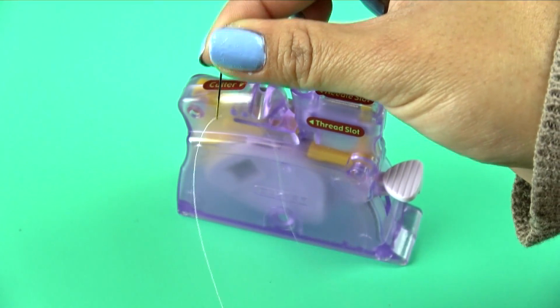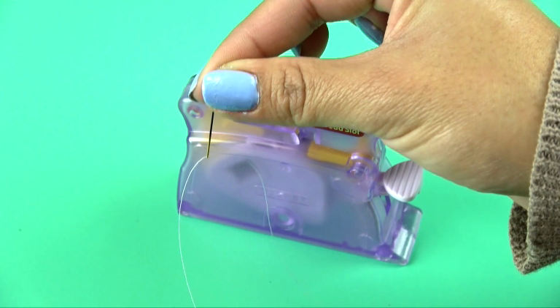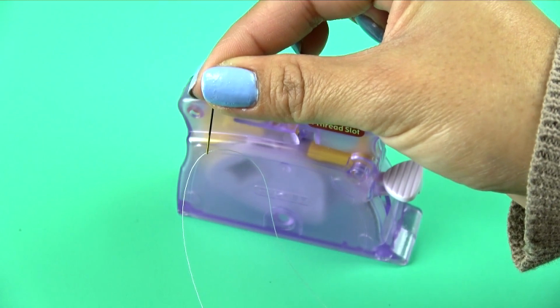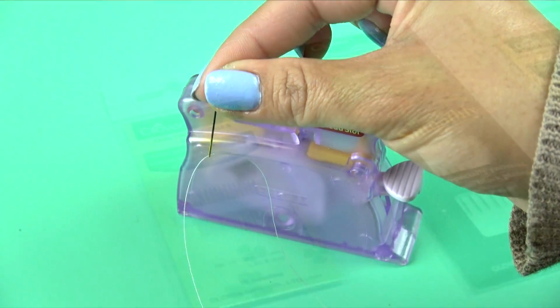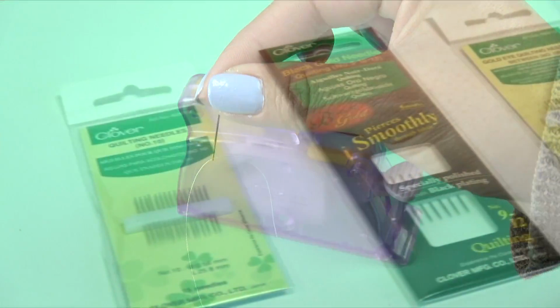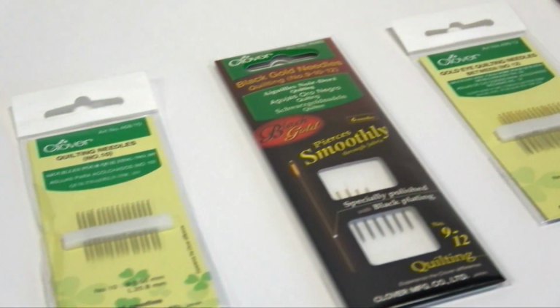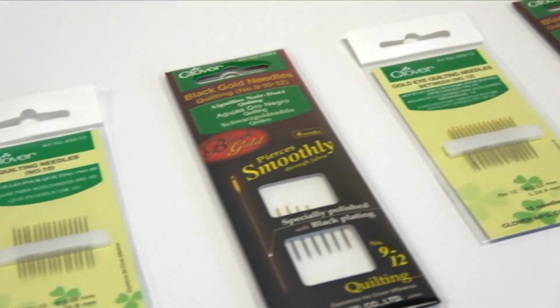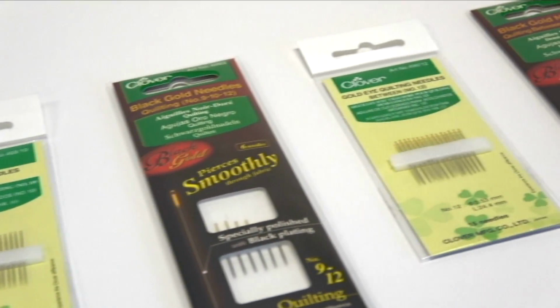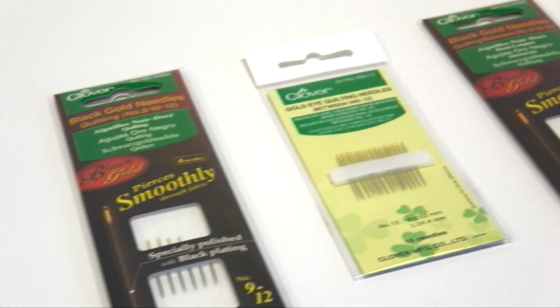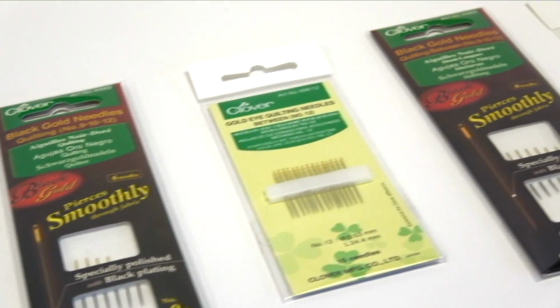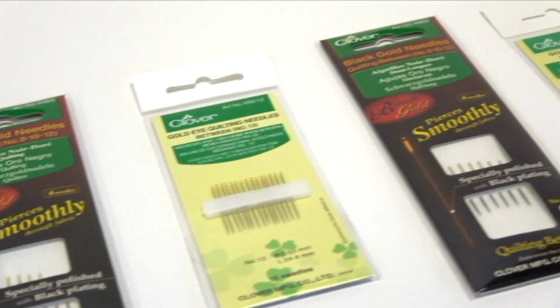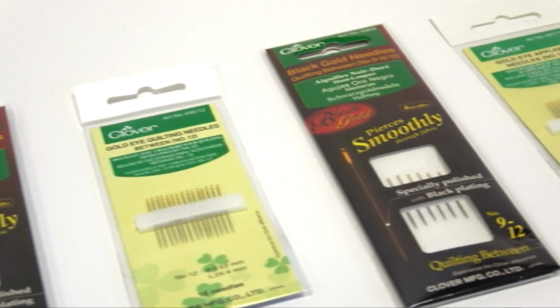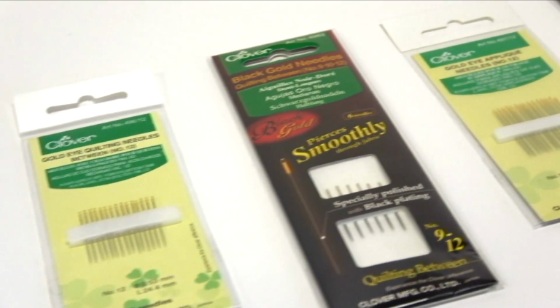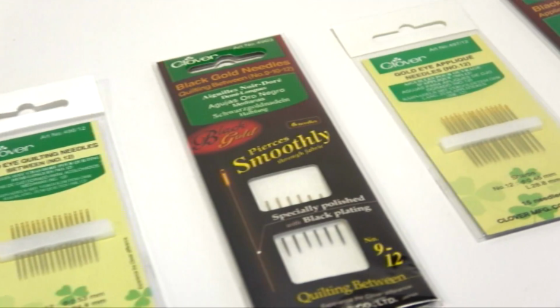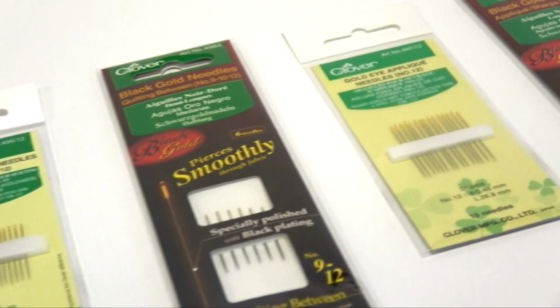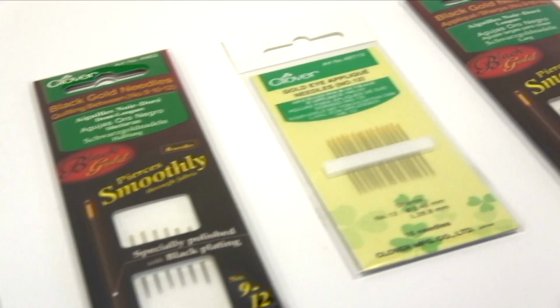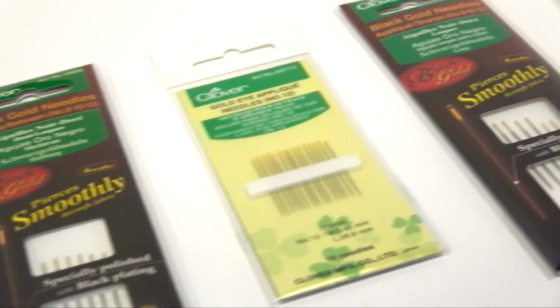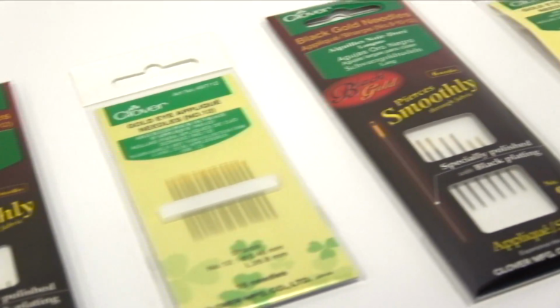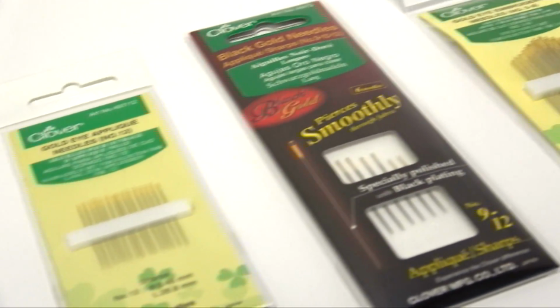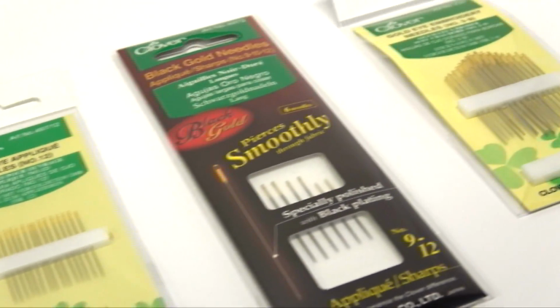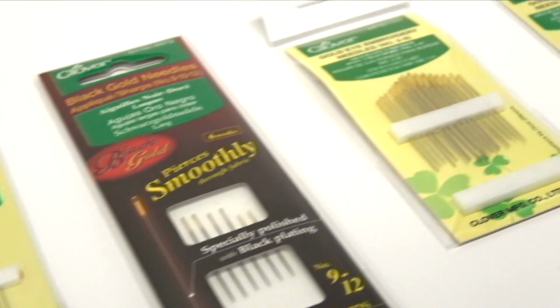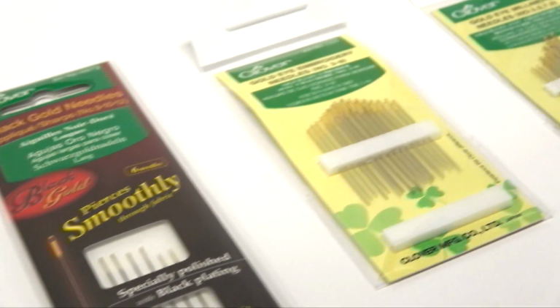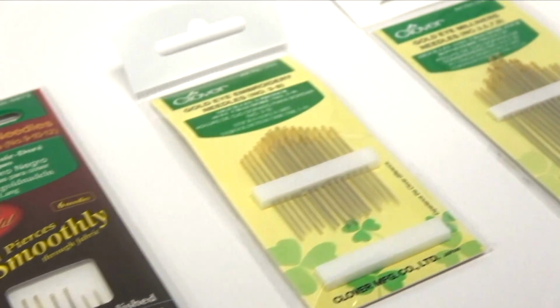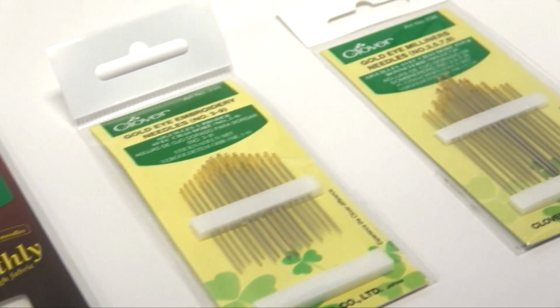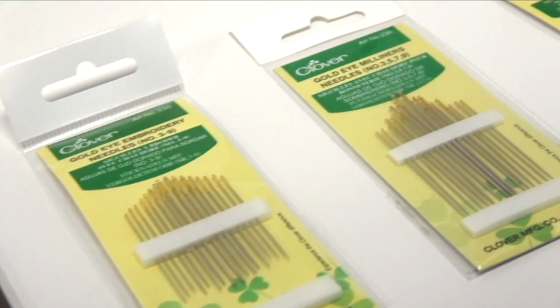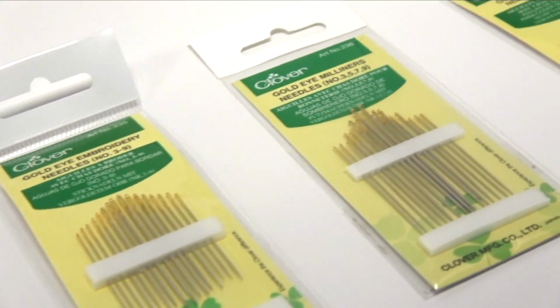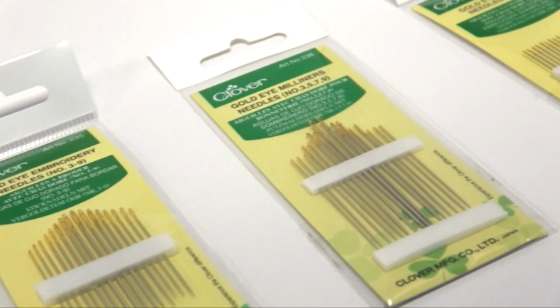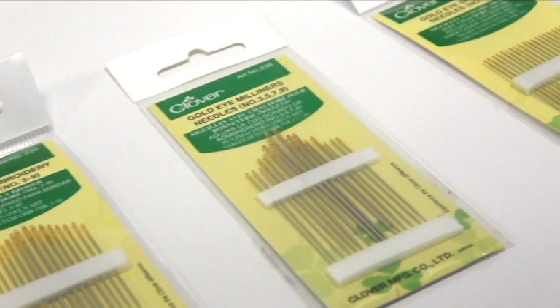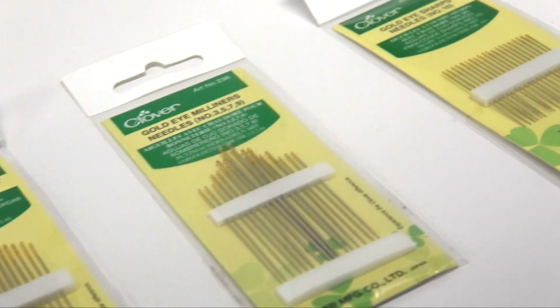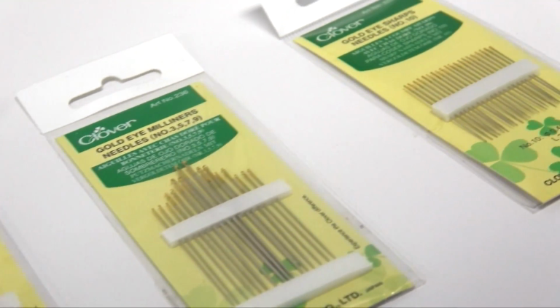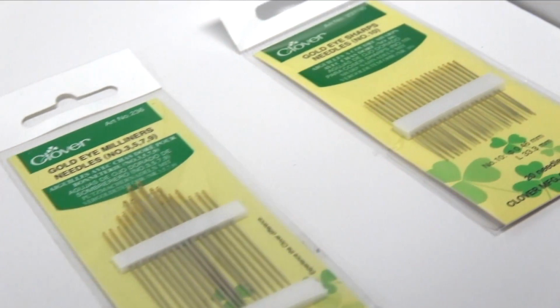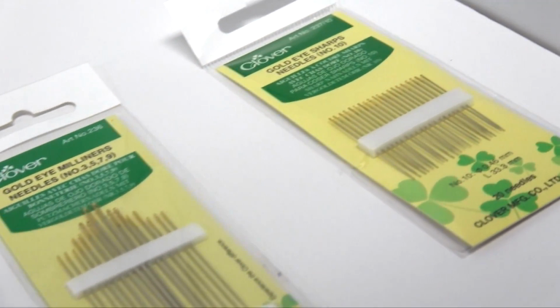It easily threads most sewing needles. It experiences some difficulty with needles that have either extremely small eyes or those with extremely large eyes. The vast majority of needle types and sizes present no challenge to Clover's Desk Needle Threader.